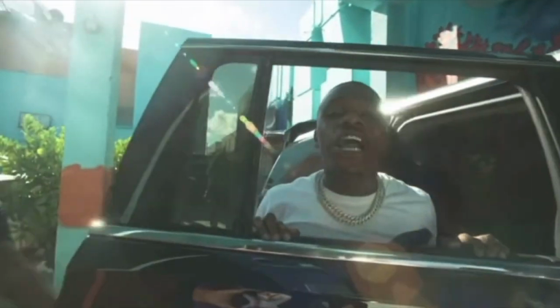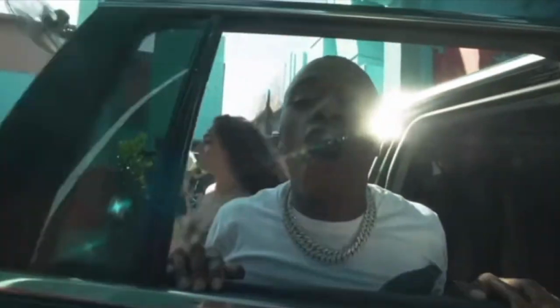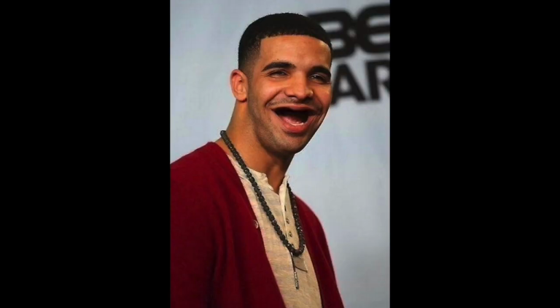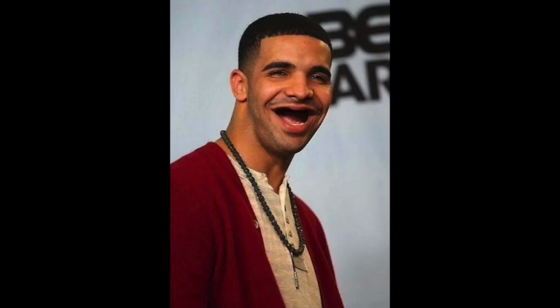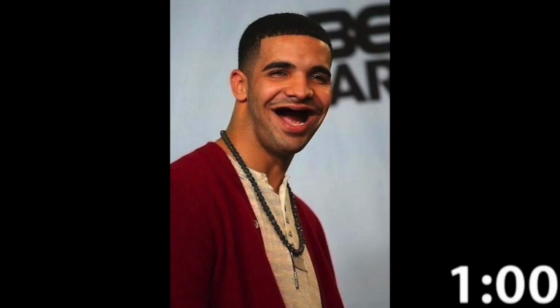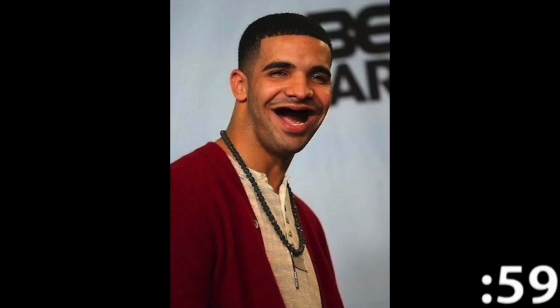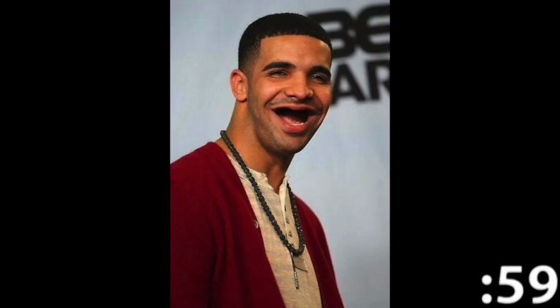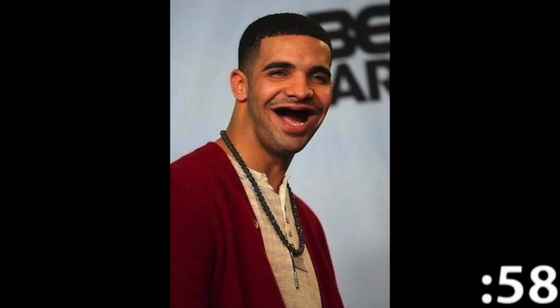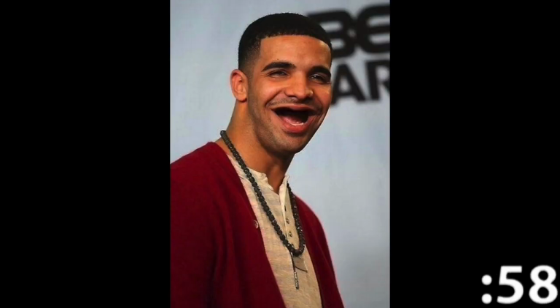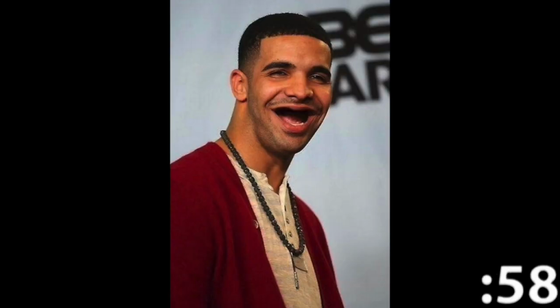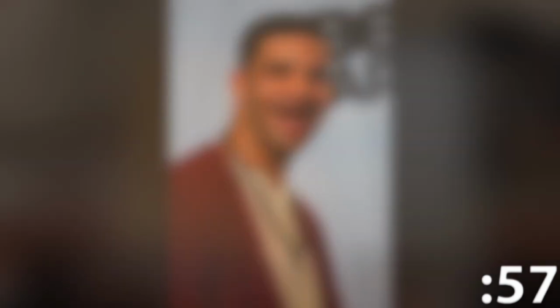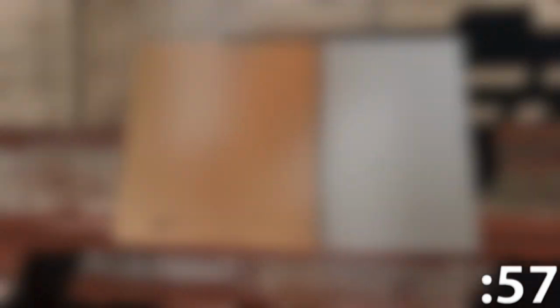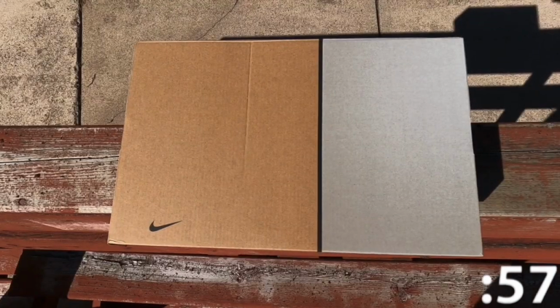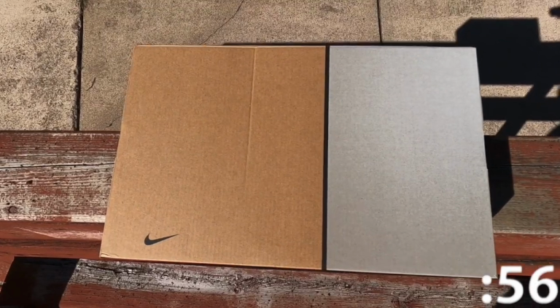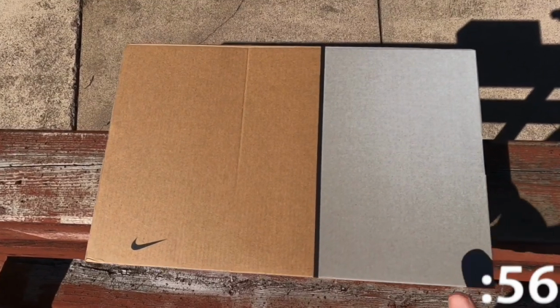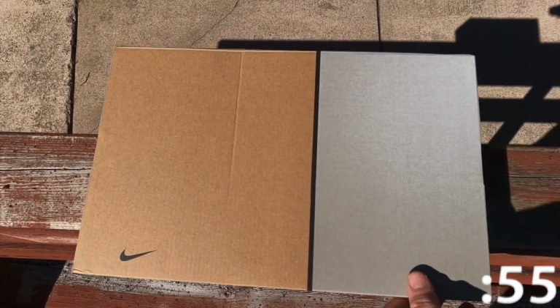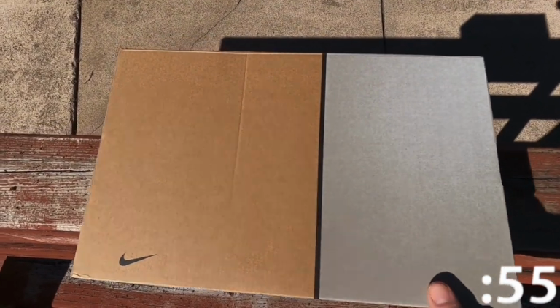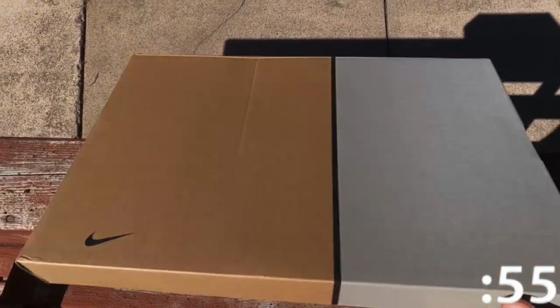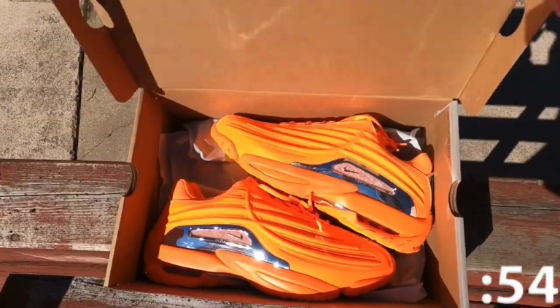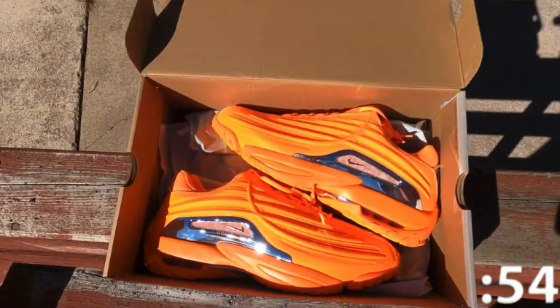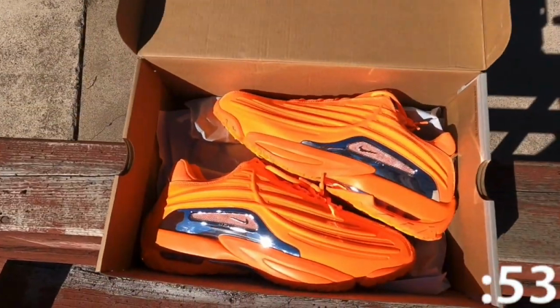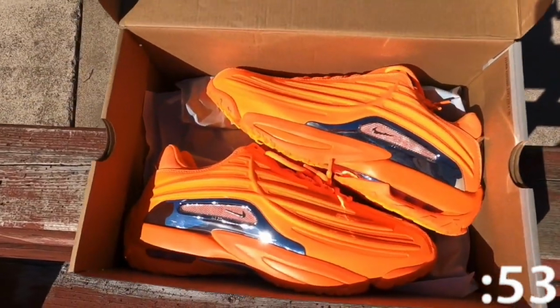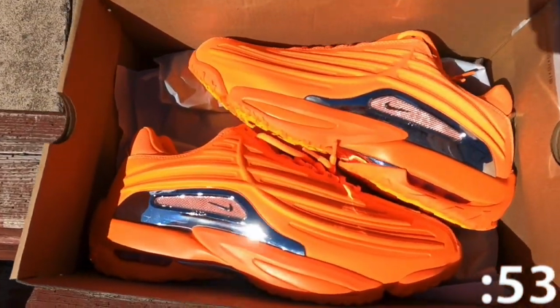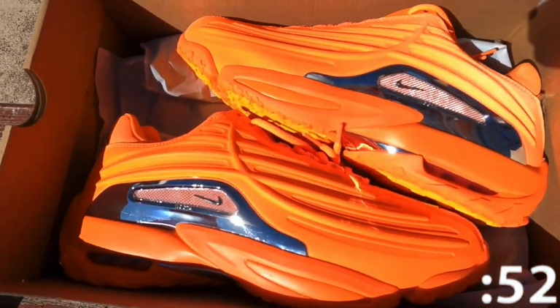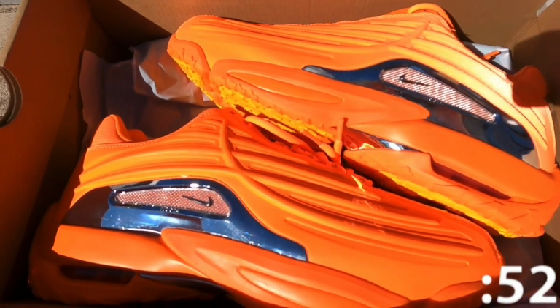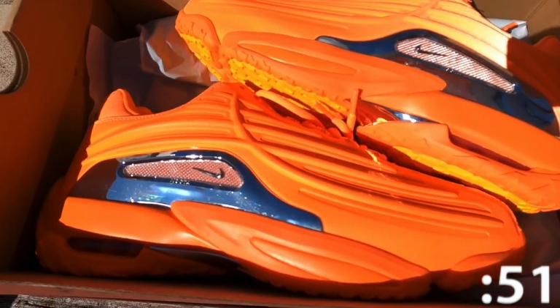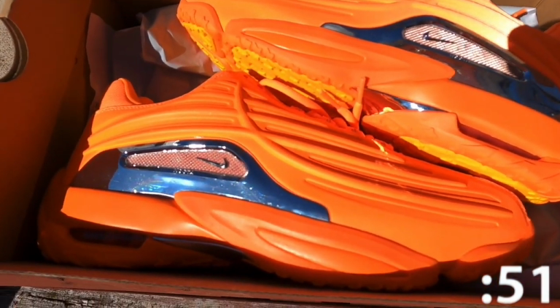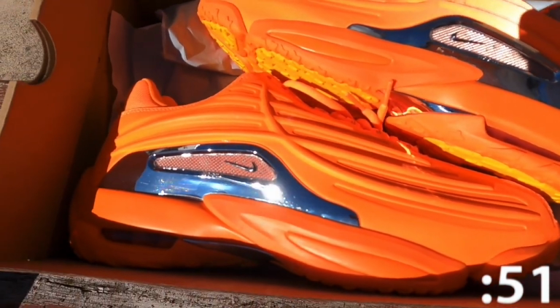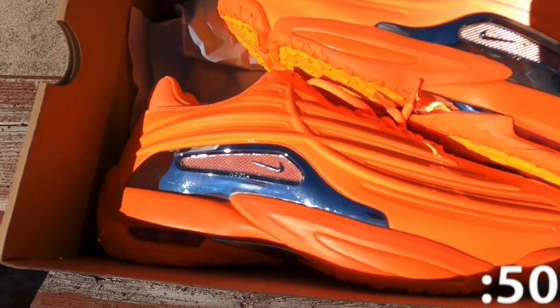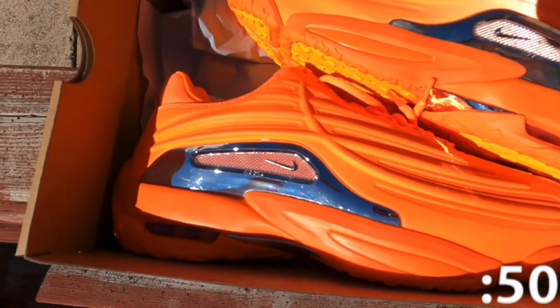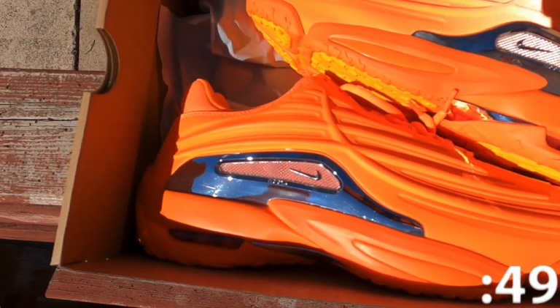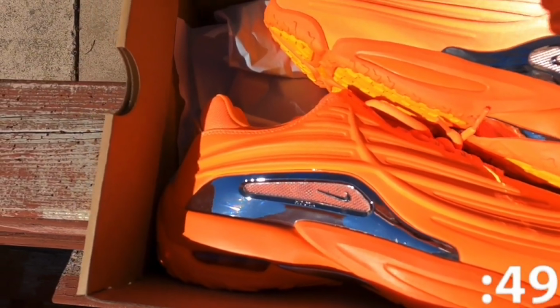Today we're taking a look at a shoe created by none other than Canada's biggest, Drizzy Drake — the Nocta Hot Step 2 in Total Orange. The shoe was released on April 4th, 2024 at a retail price of $200.